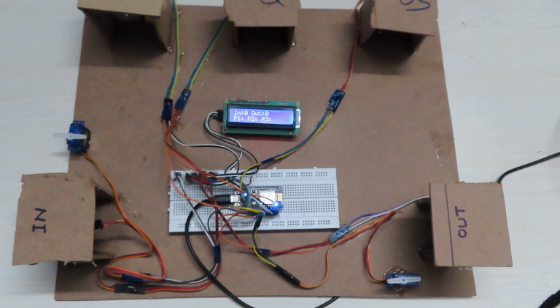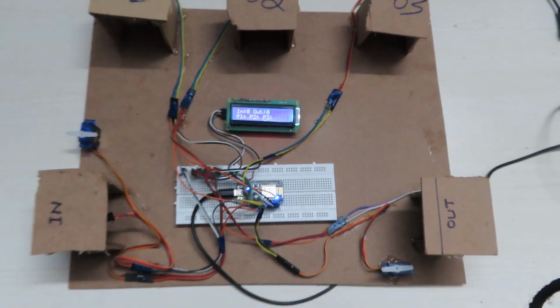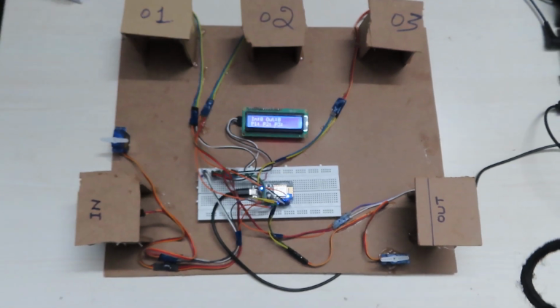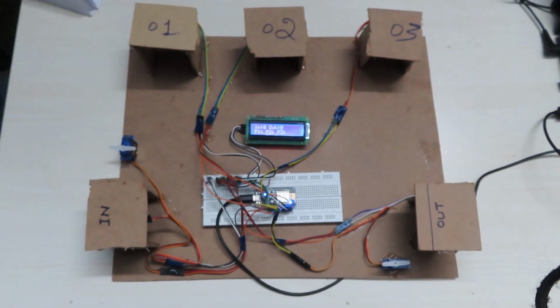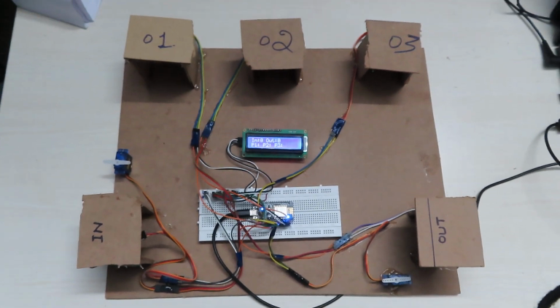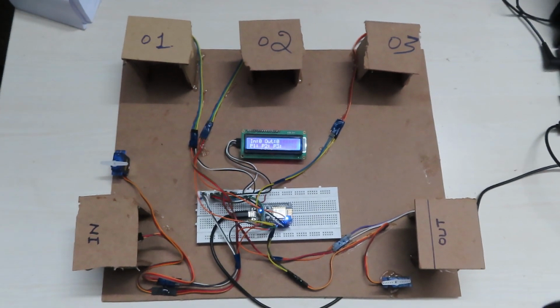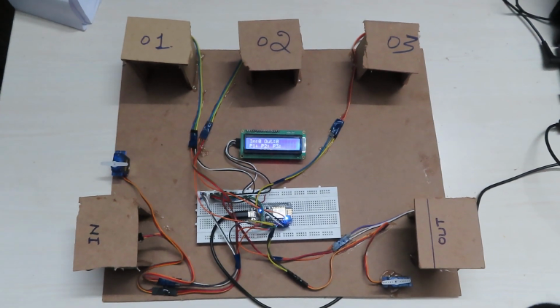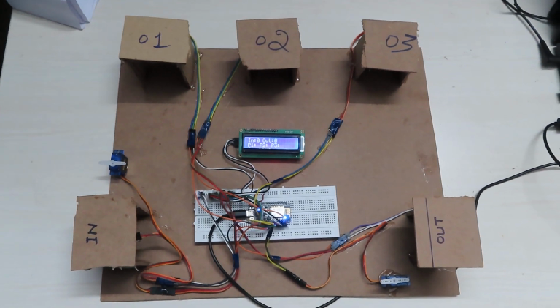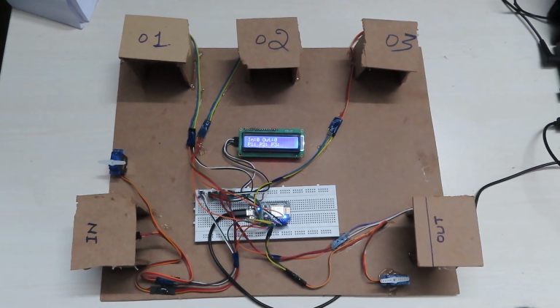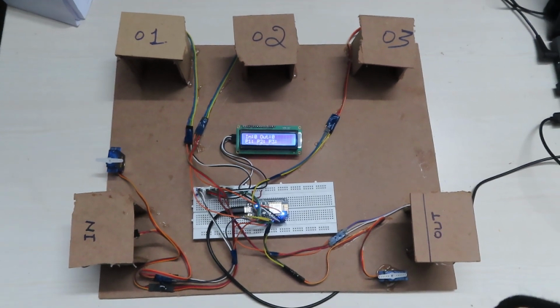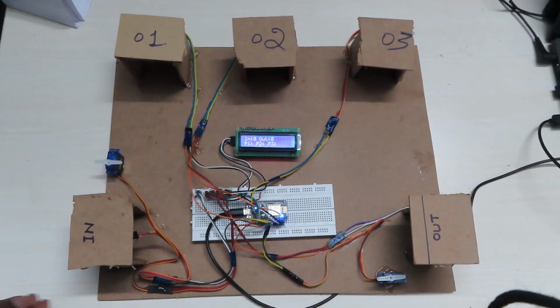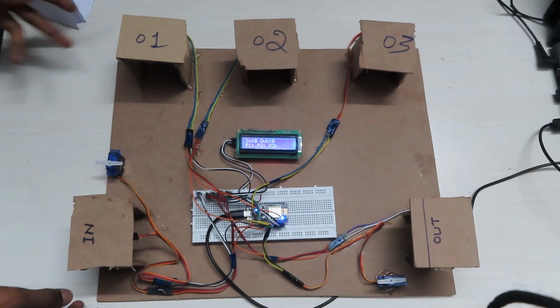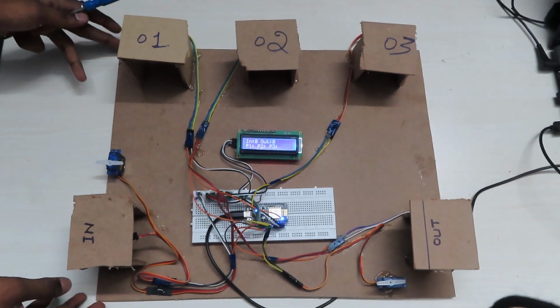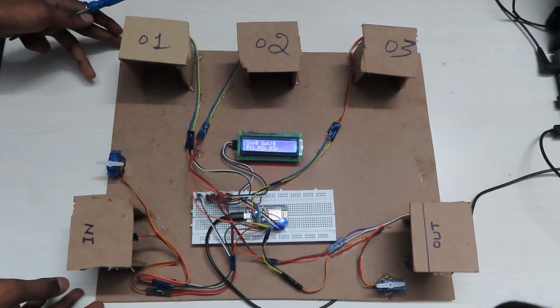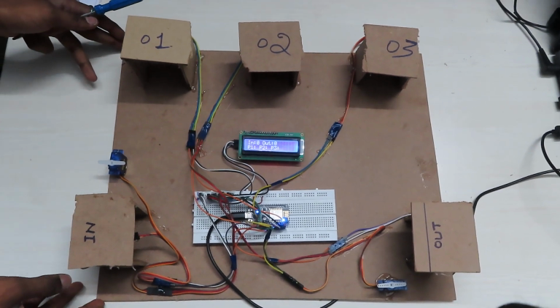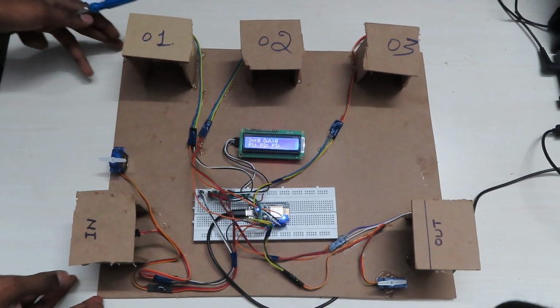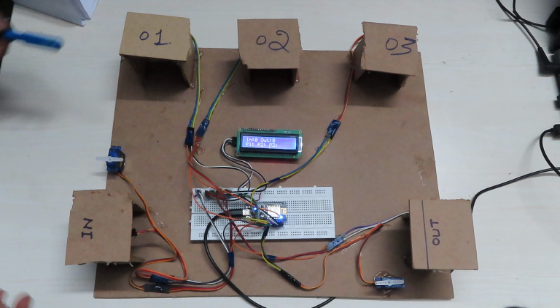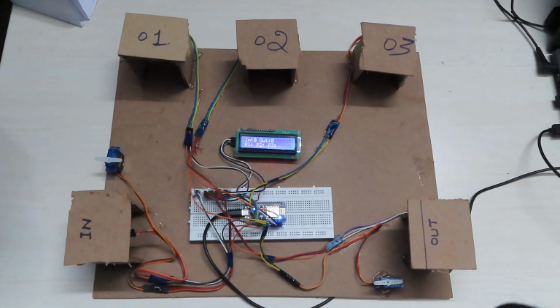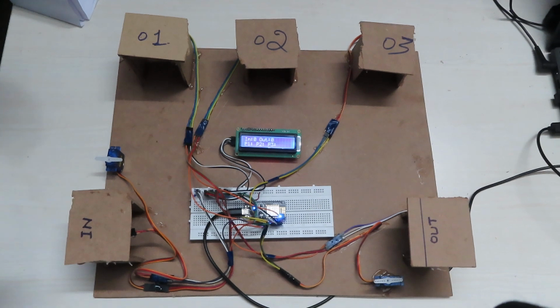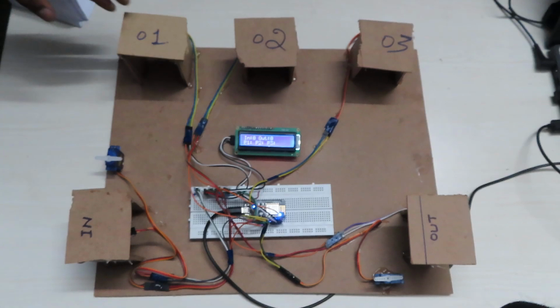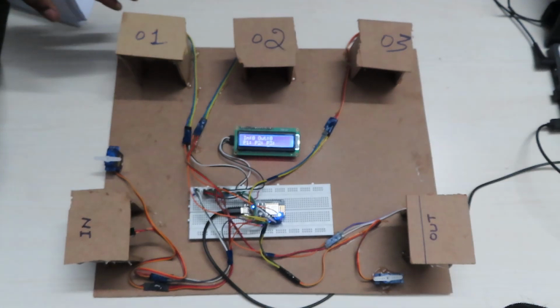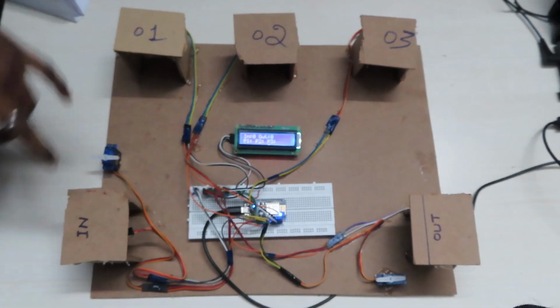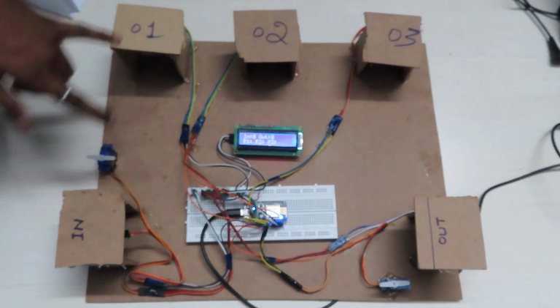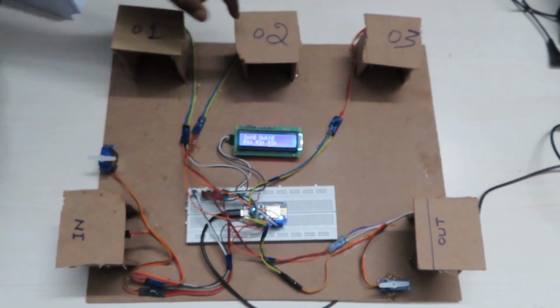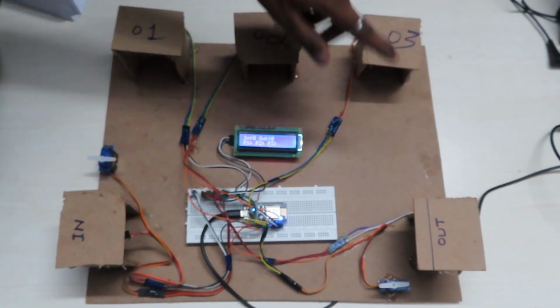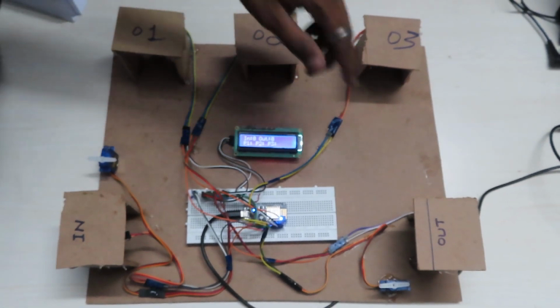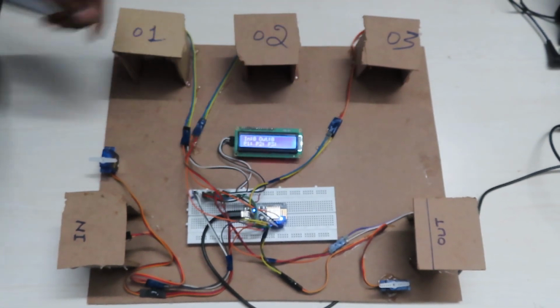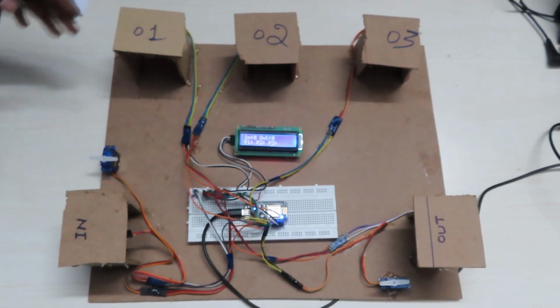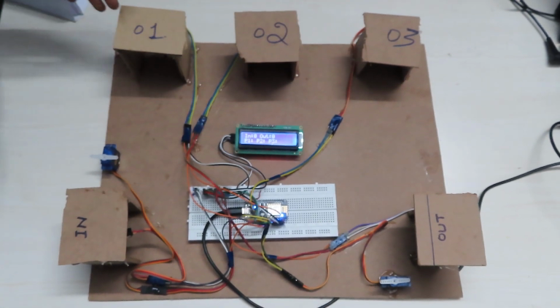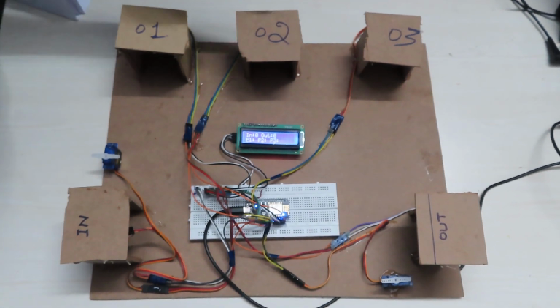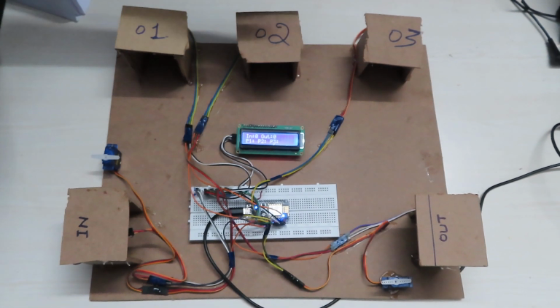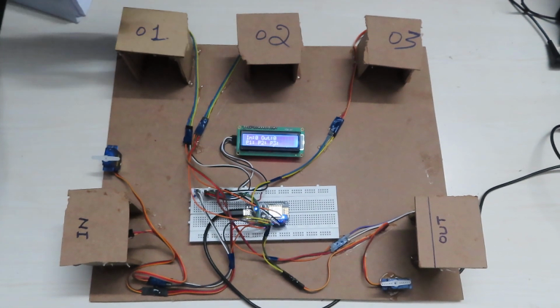Hello. Welcome to Mefra Tech. This is an advanced parking system in which we have used five IR sensors, in which three are for the parking lot and the other two are for inlet and outlet sensing.